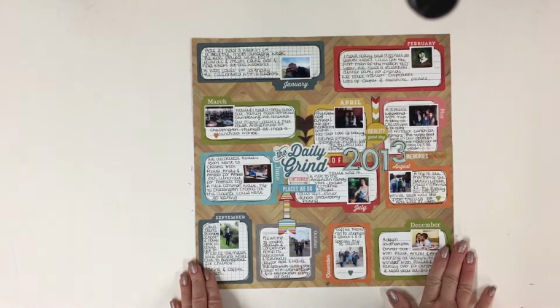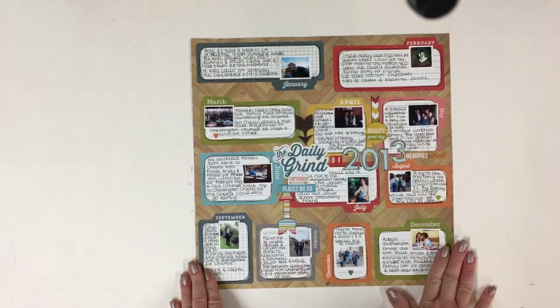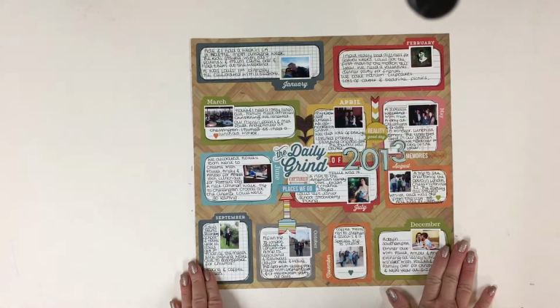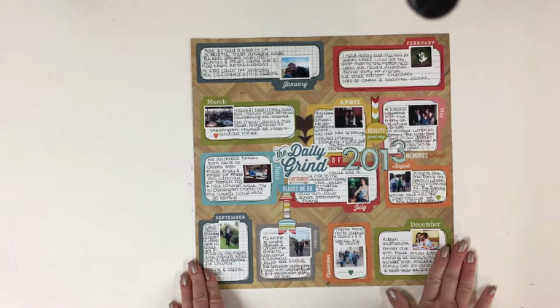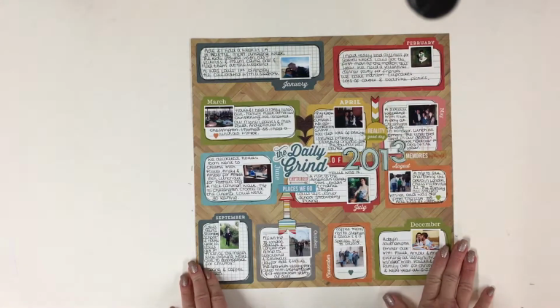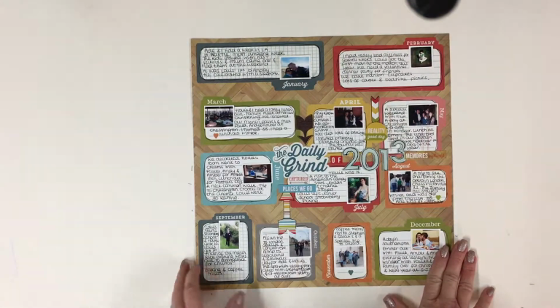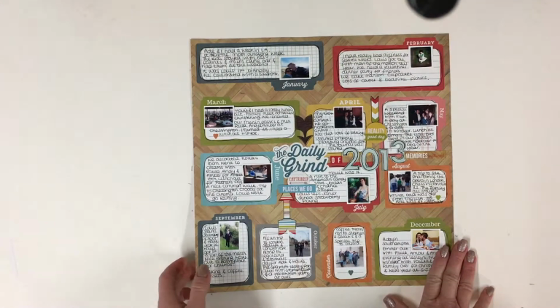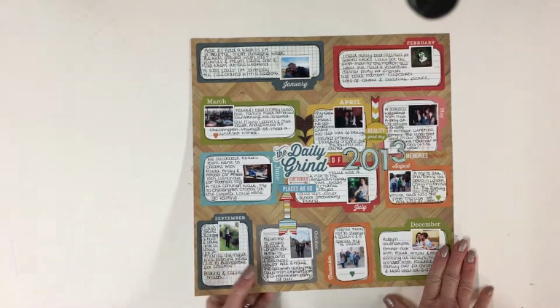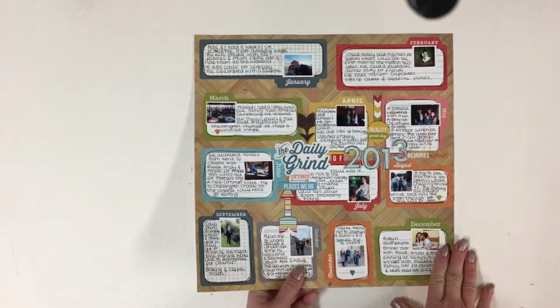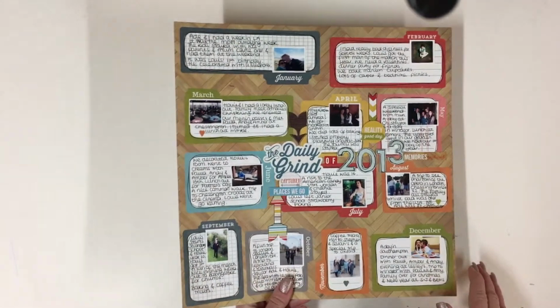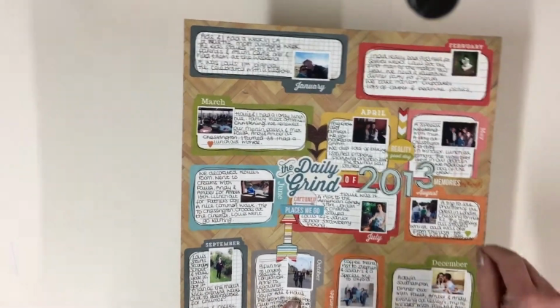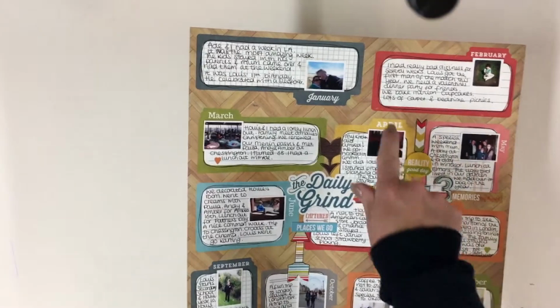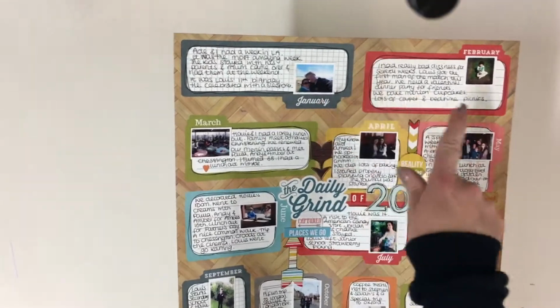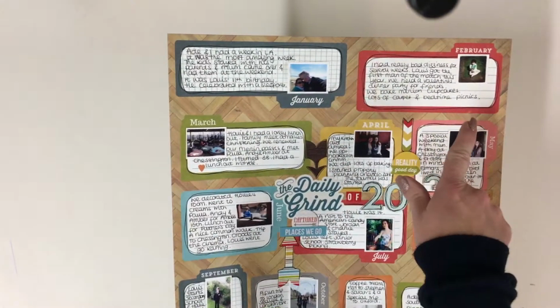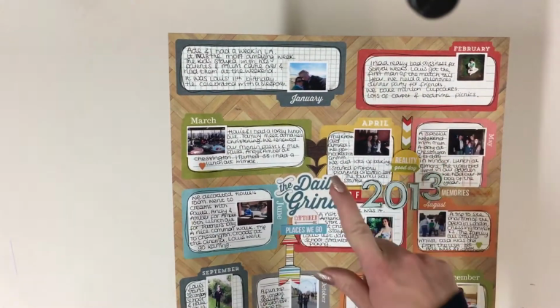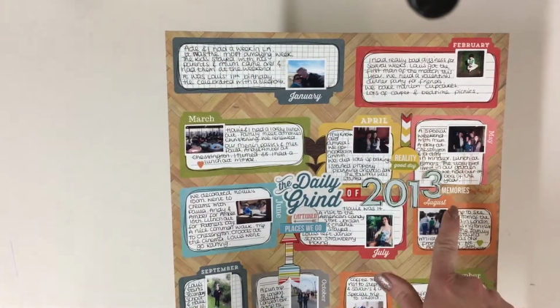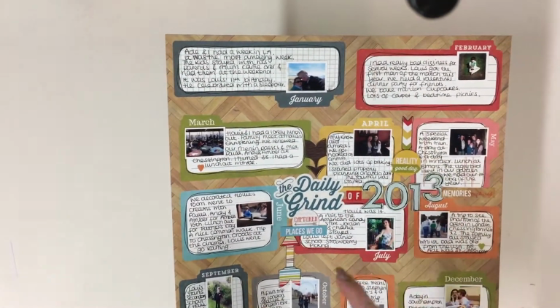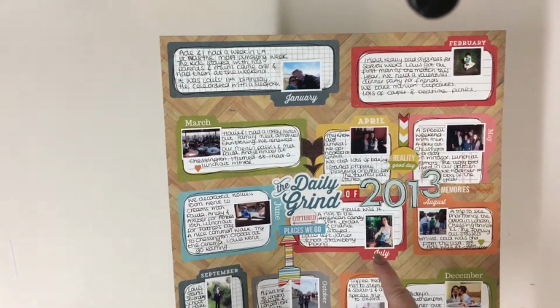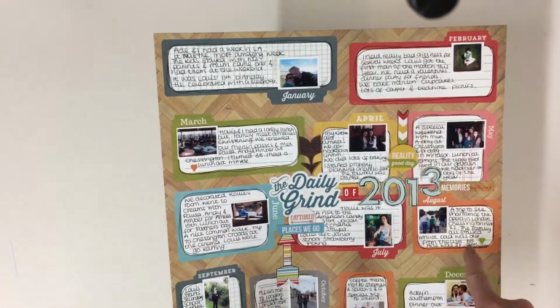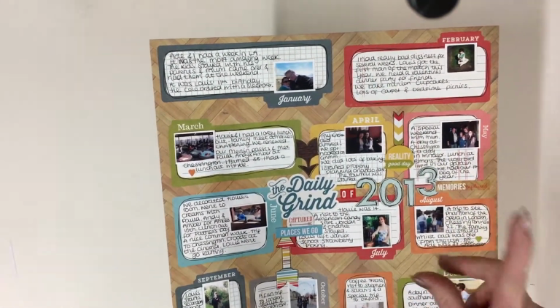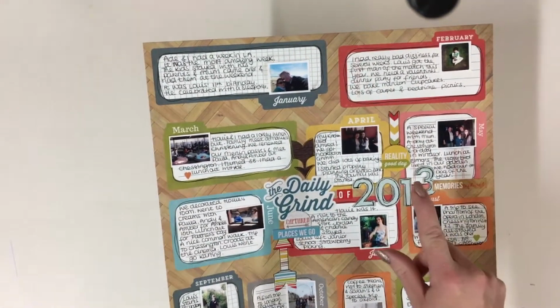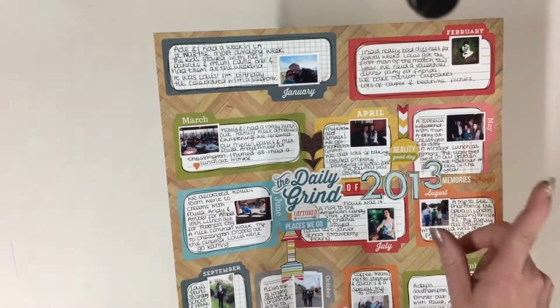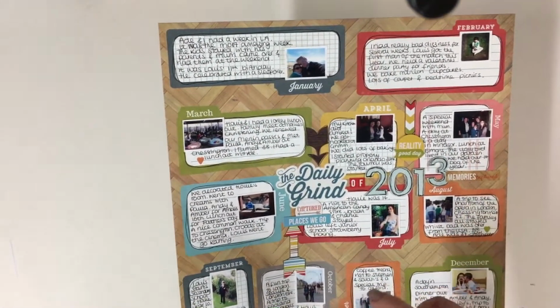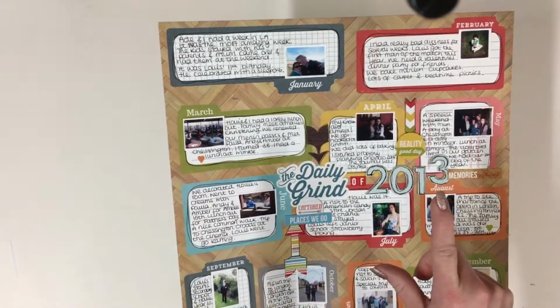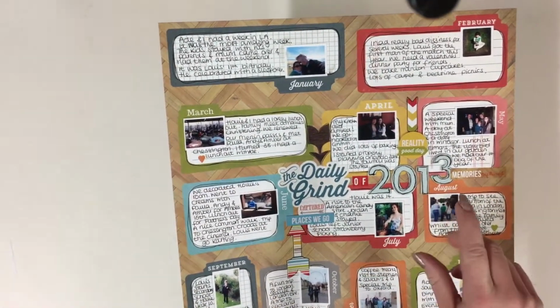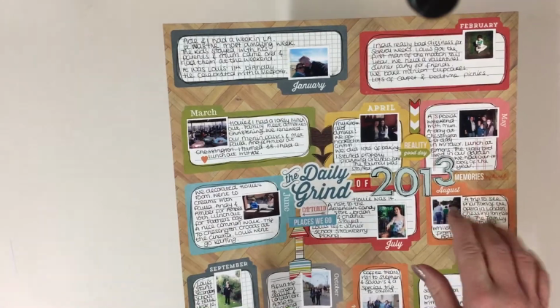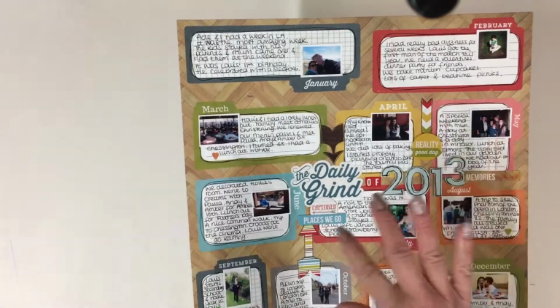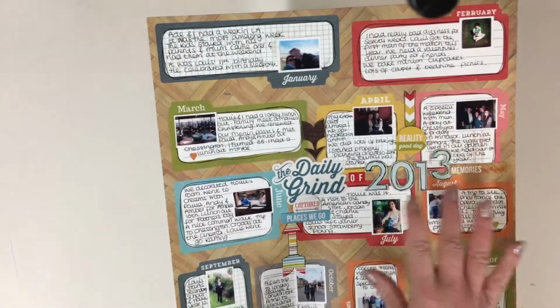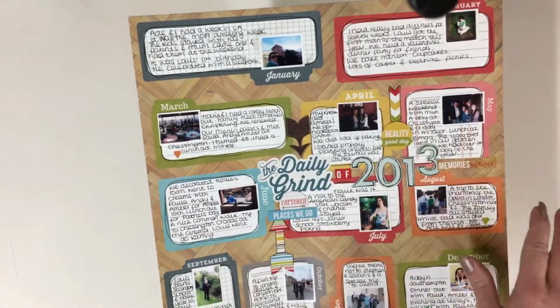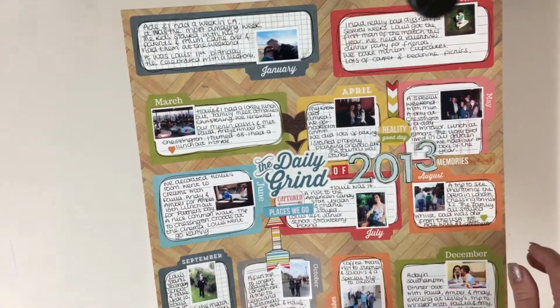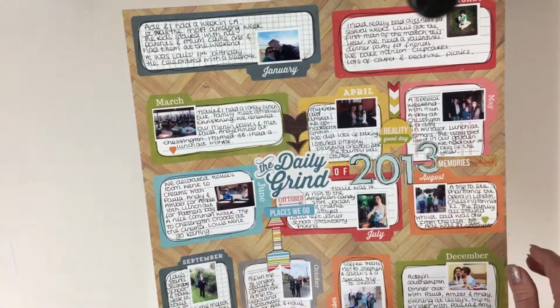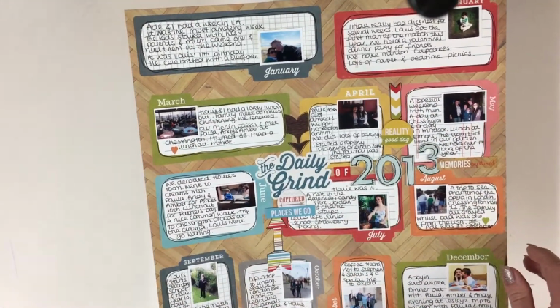At the end of every year I like to do a layout and just have a small reflection upon the year, with a small photo for each month and just a tiny bit about what we have done that month.